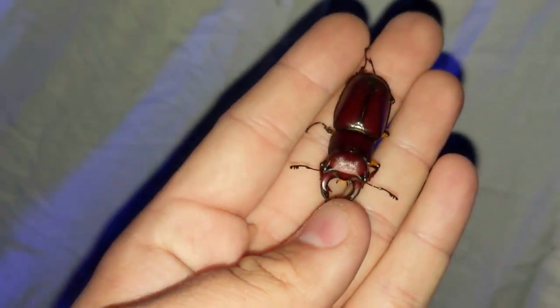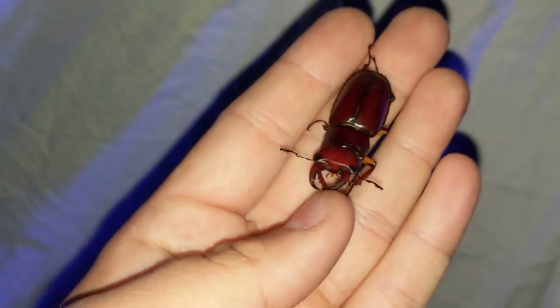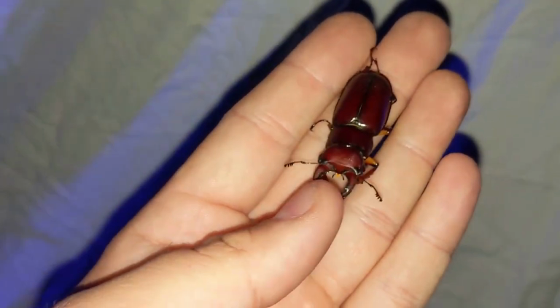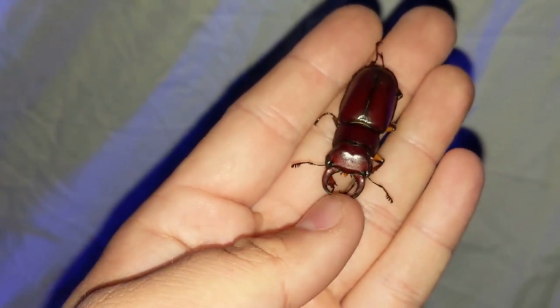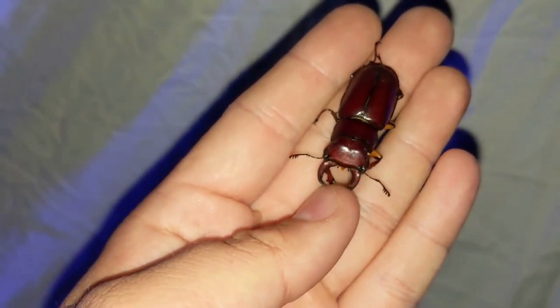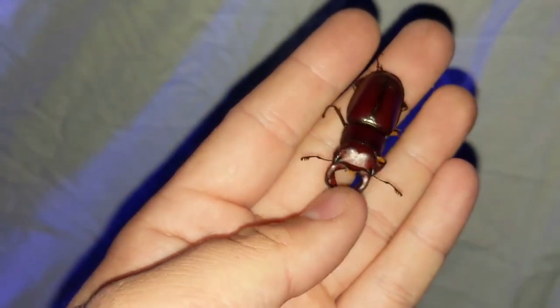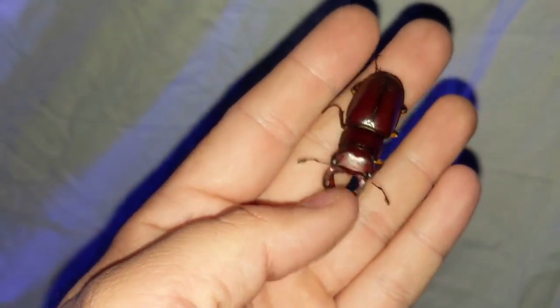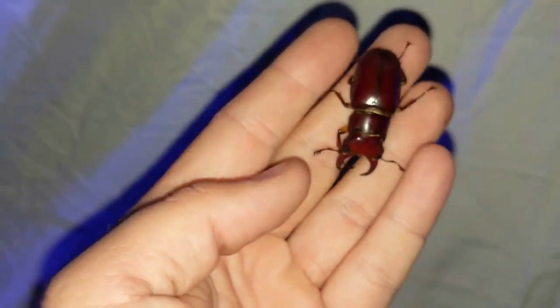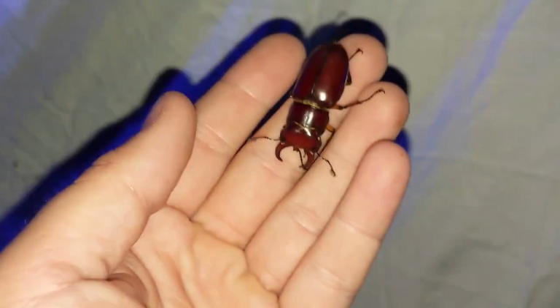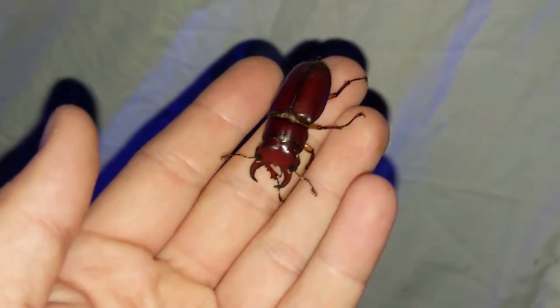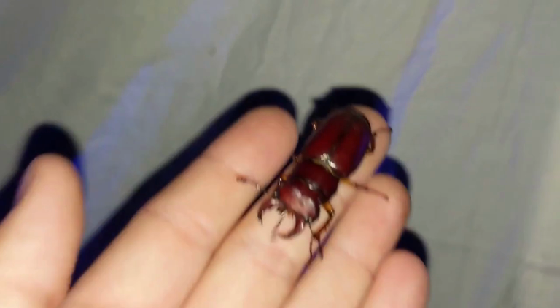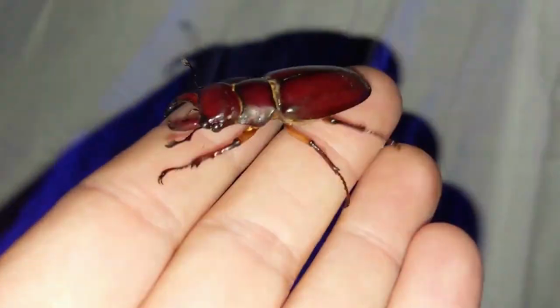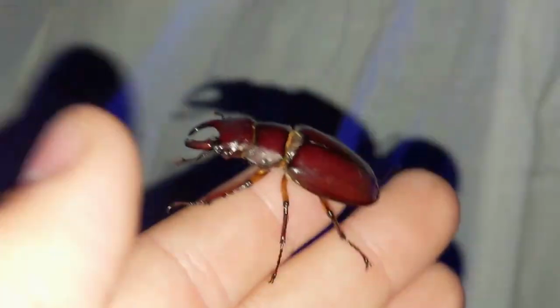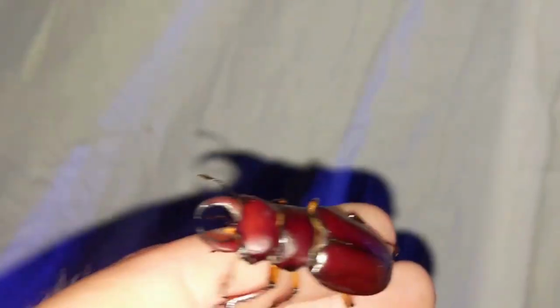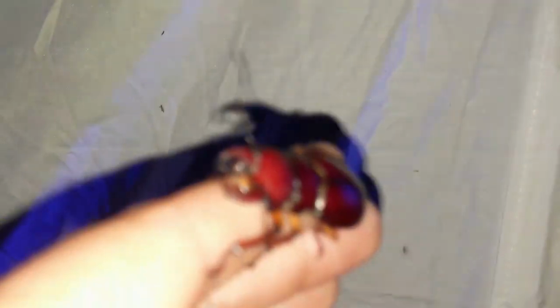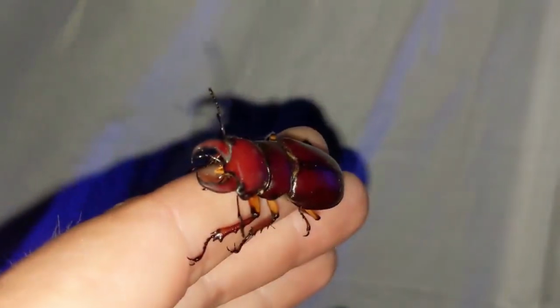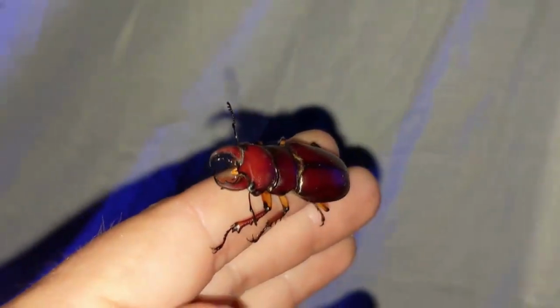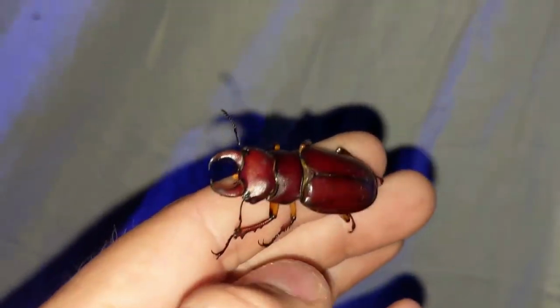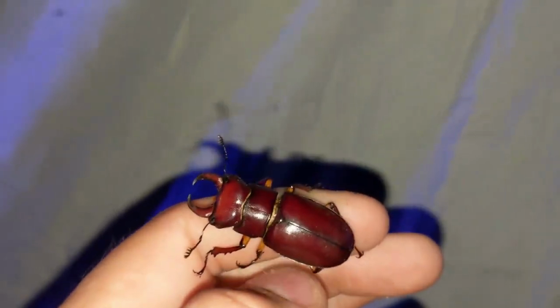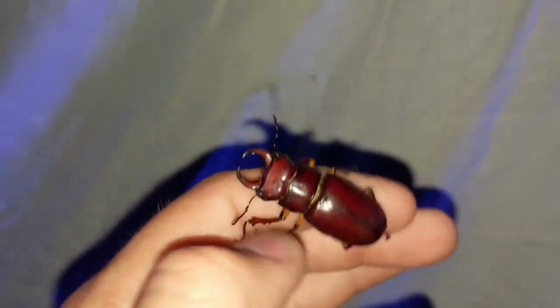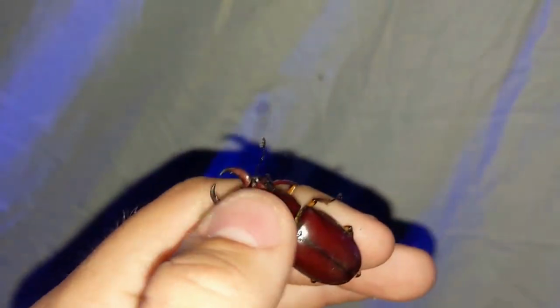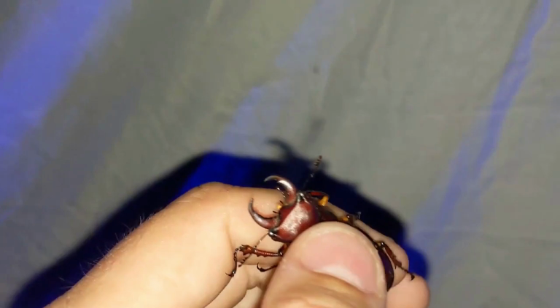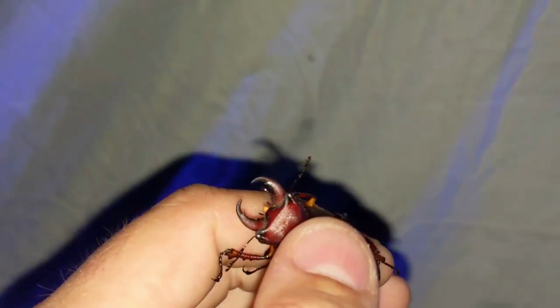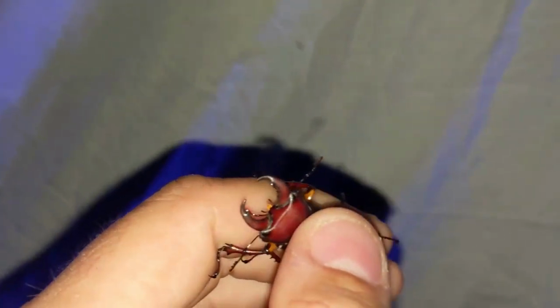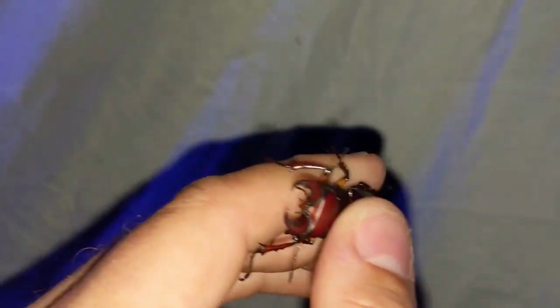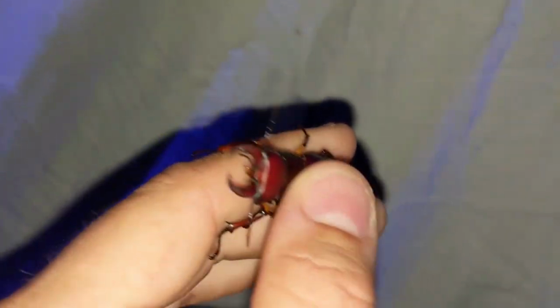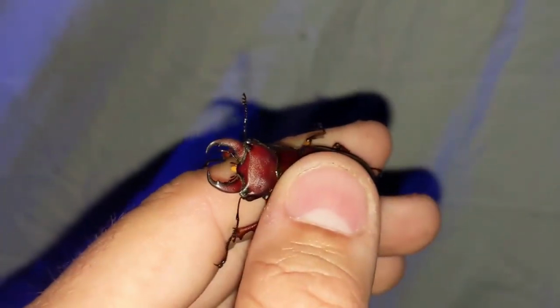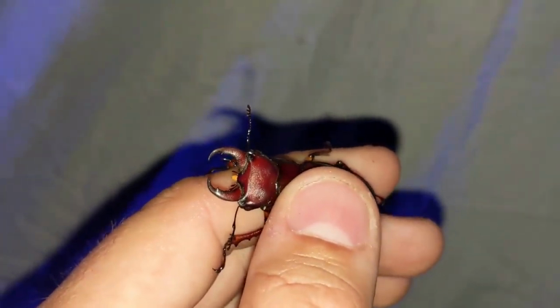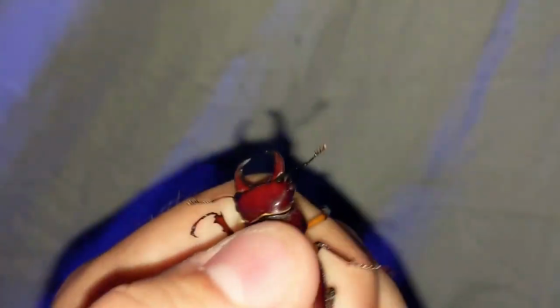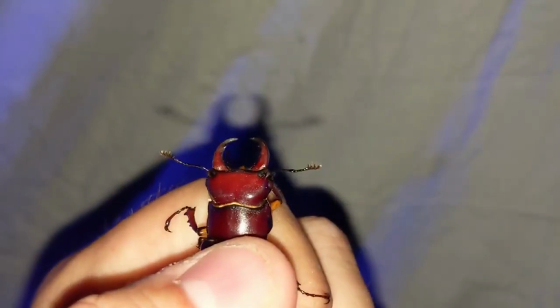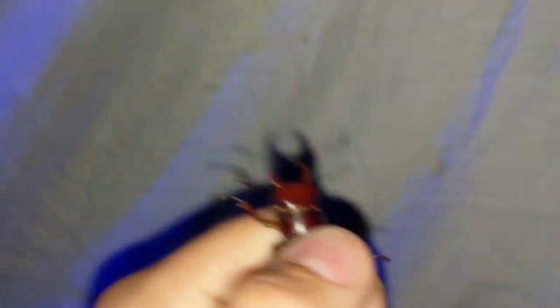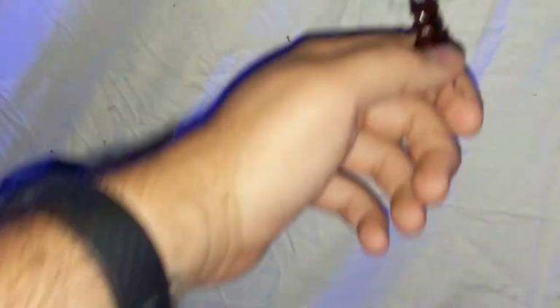These stag beetles look pretty ferocious but they're really not that bad. They can give you a pretty good pinch but they're not aggressive or anything. This is a female — I believe the males have much longer pinchers at the front.